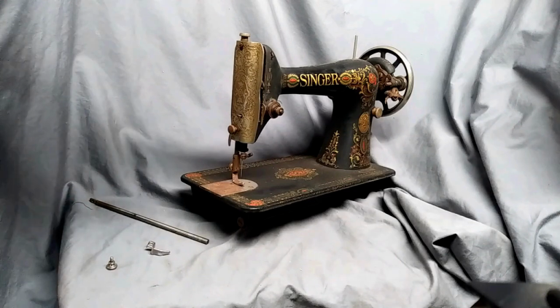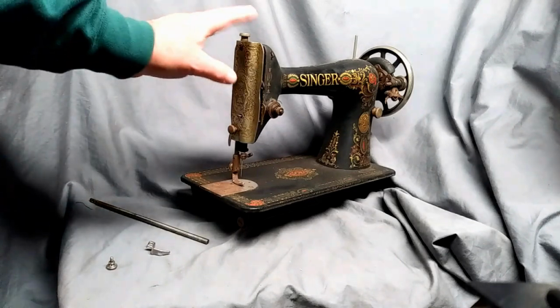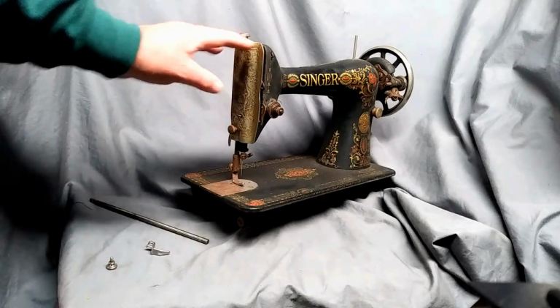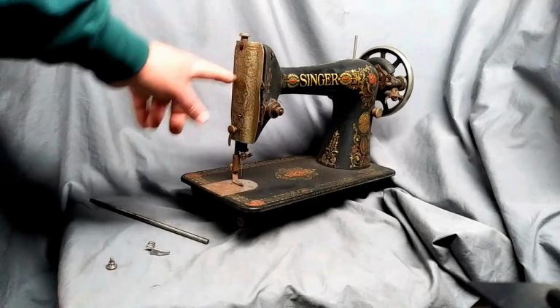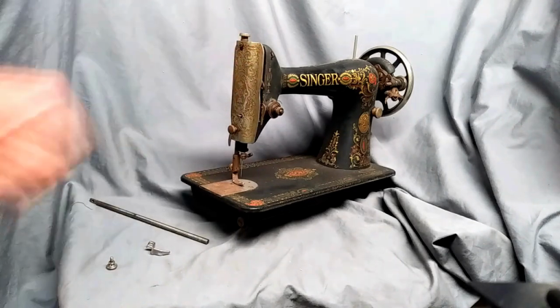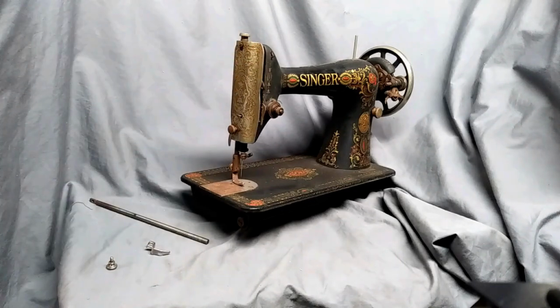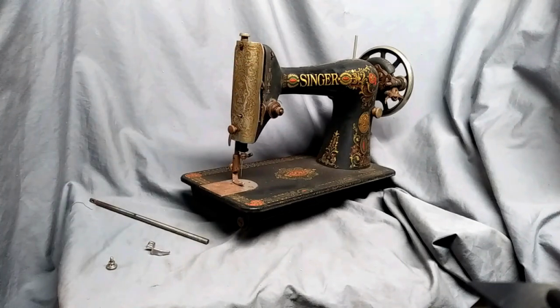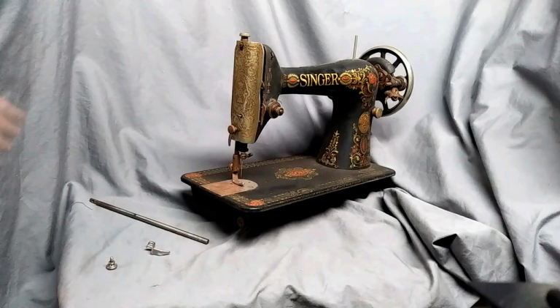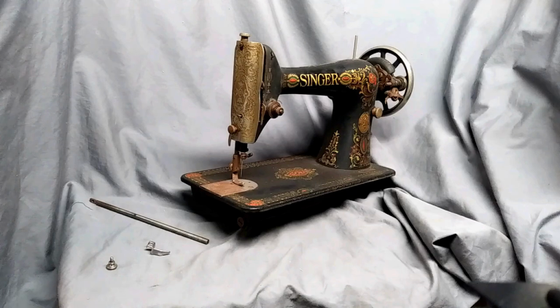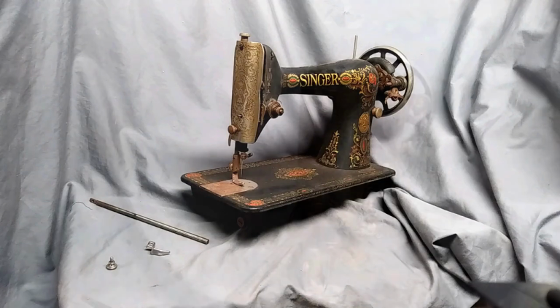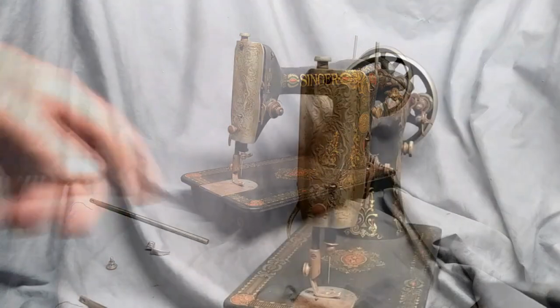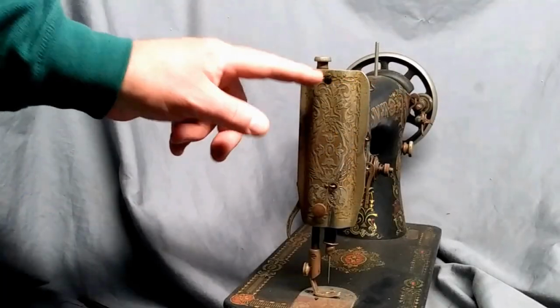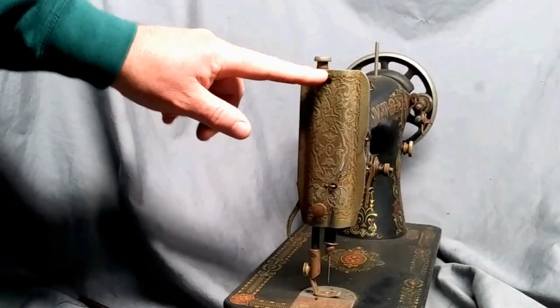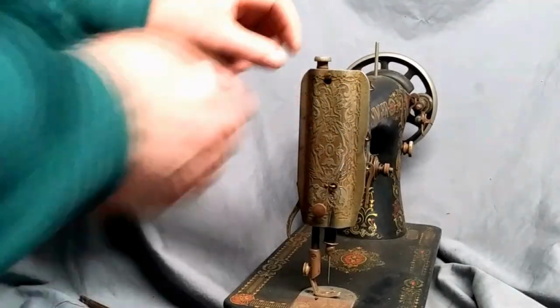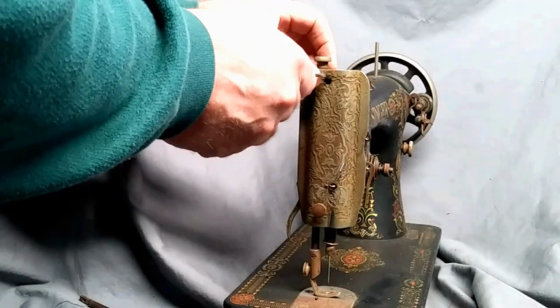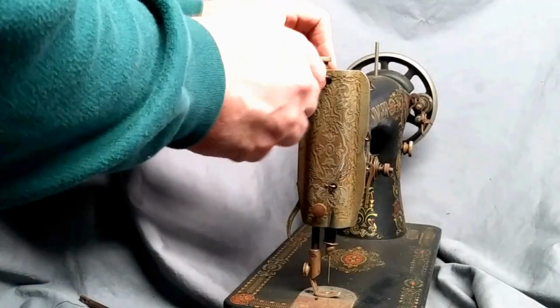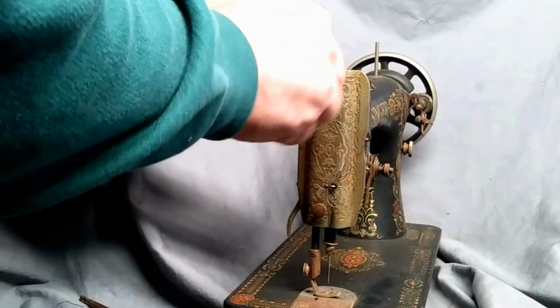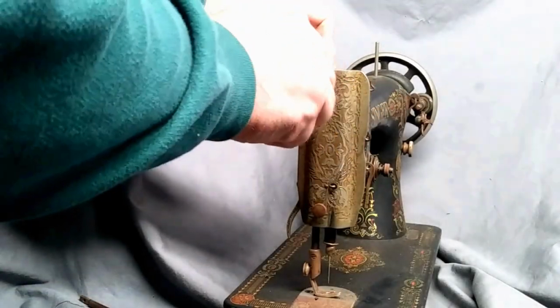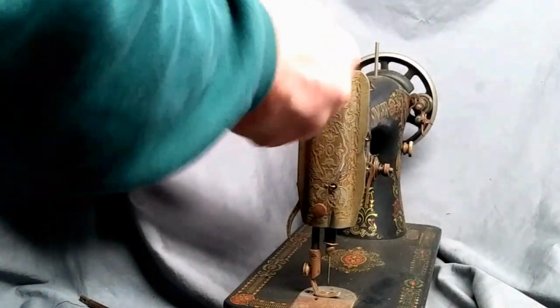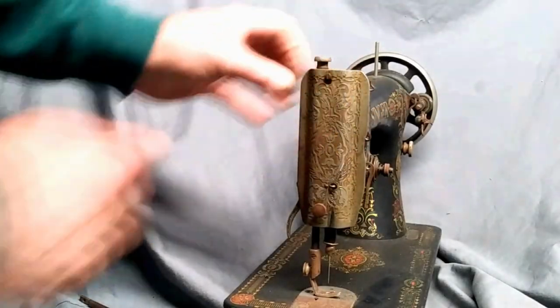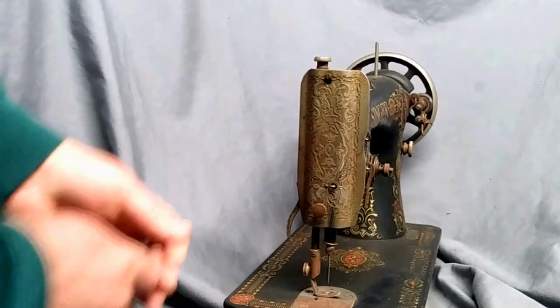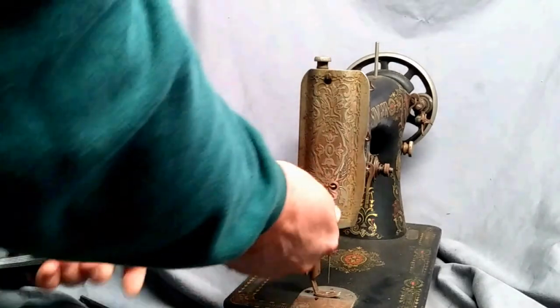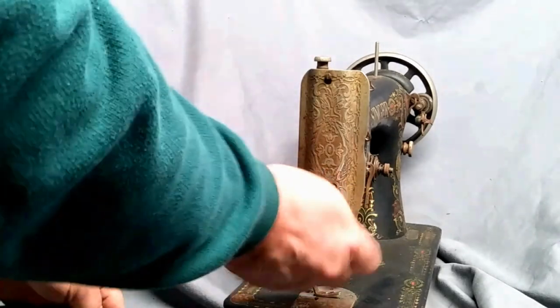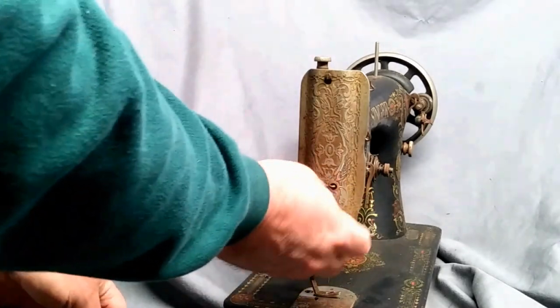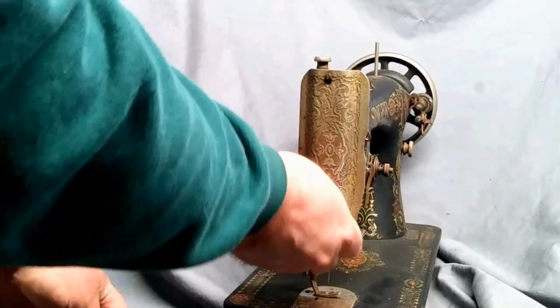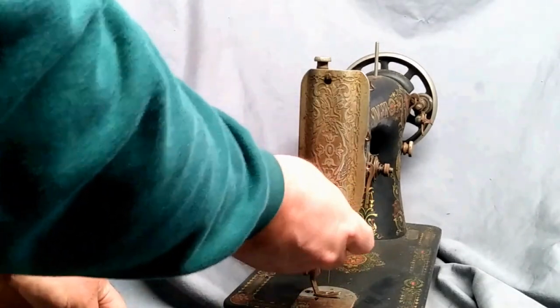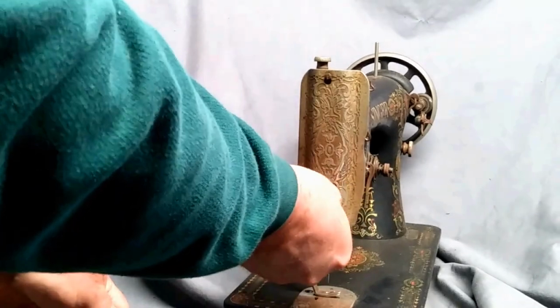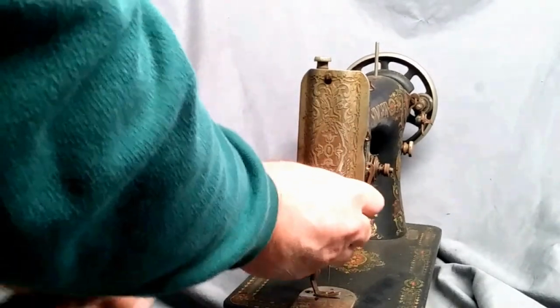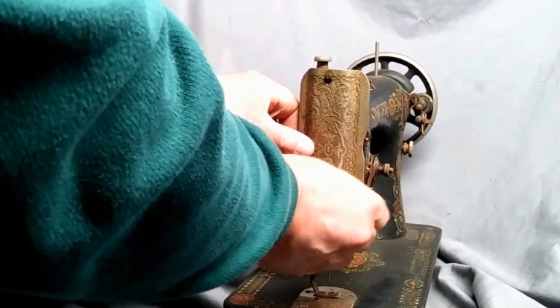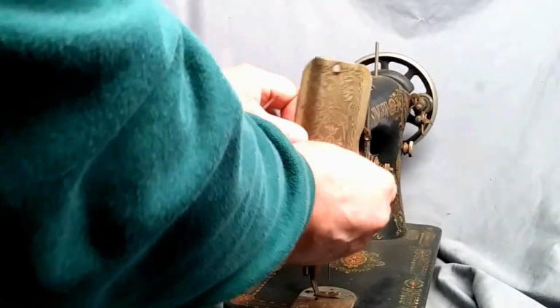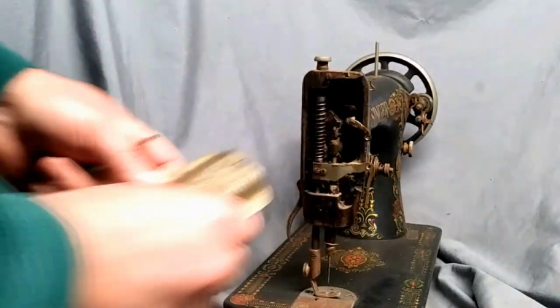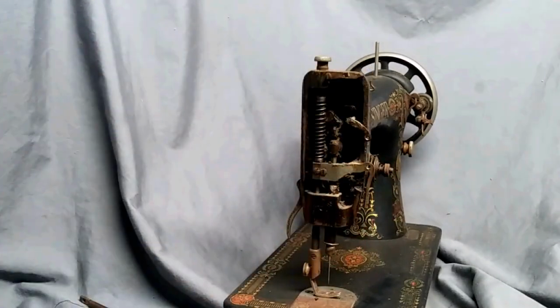We're going to pull the faceplate off and I'll show you inside a couple of things you need to address. For starters, you have one screw up here you just want to loosen a little bit to give it some slack, then take off your thumb screw and remove your nose plate.